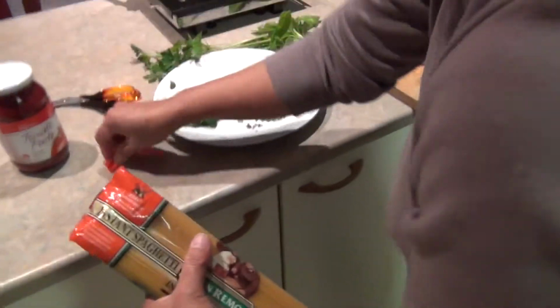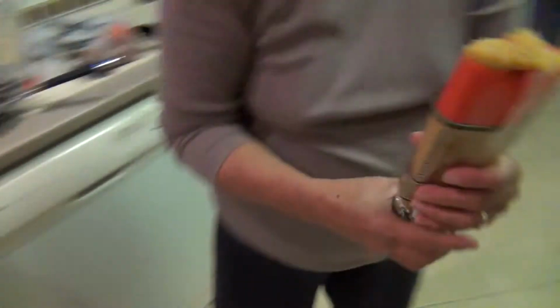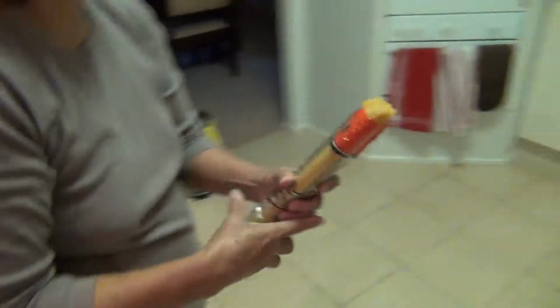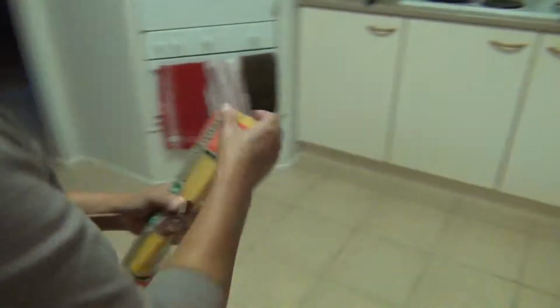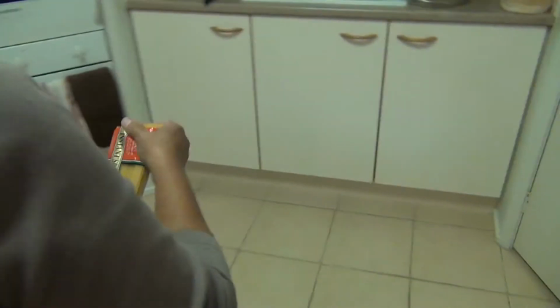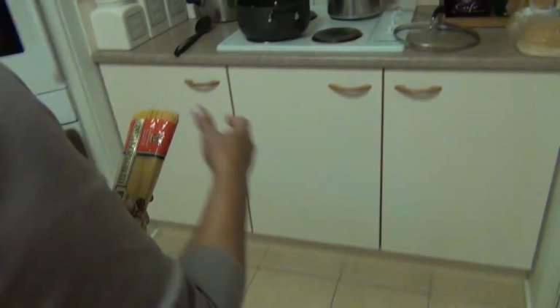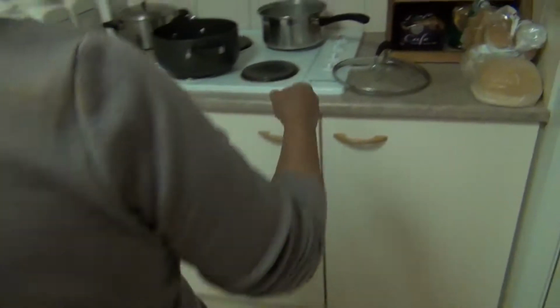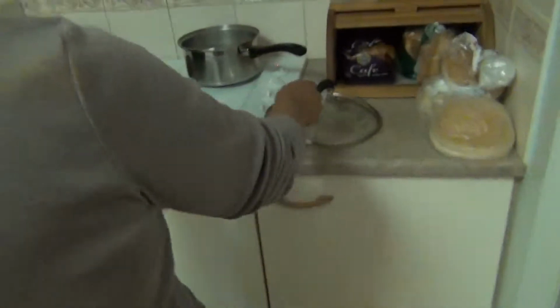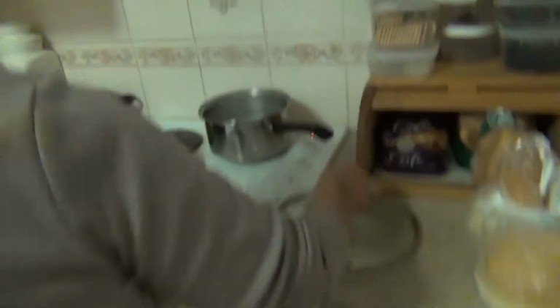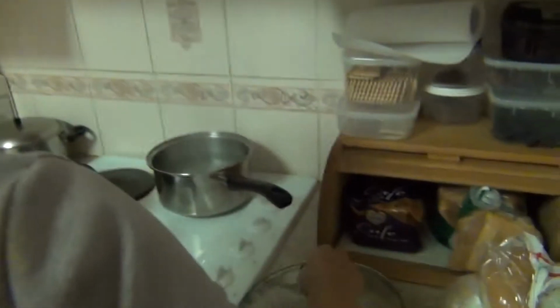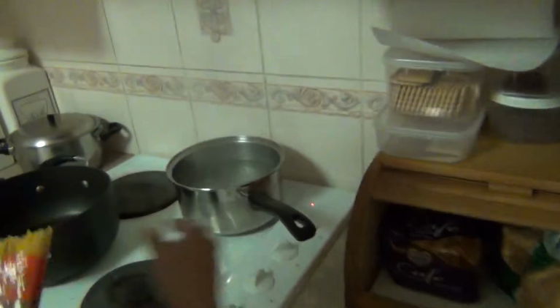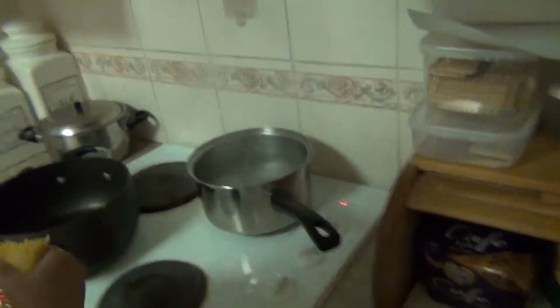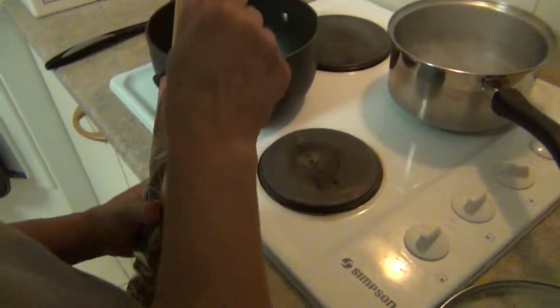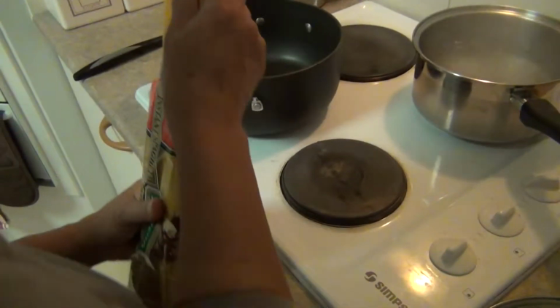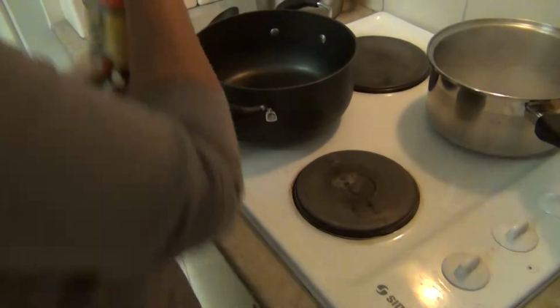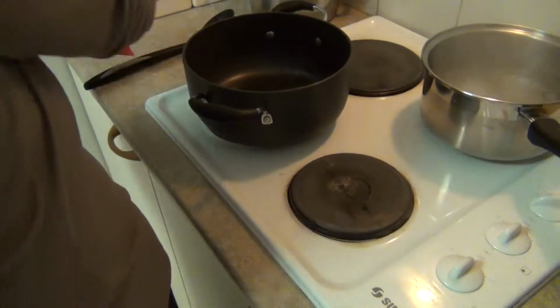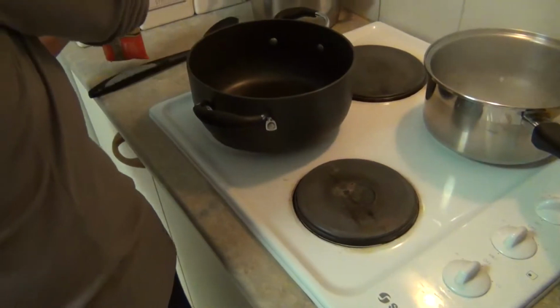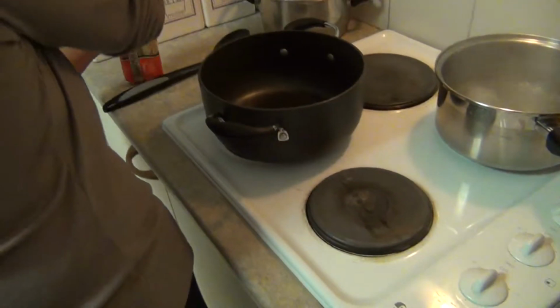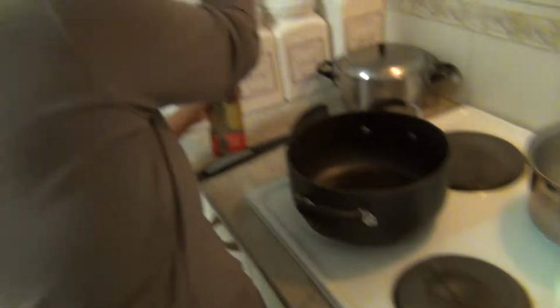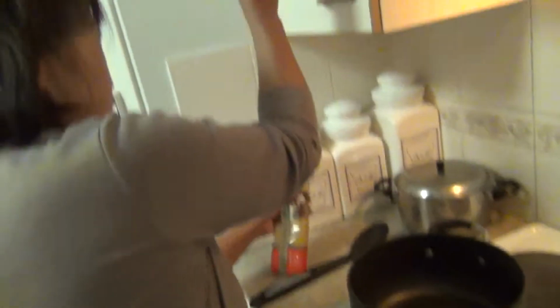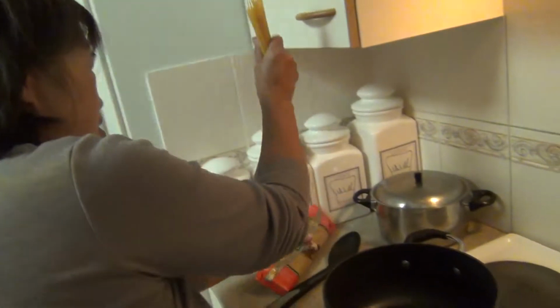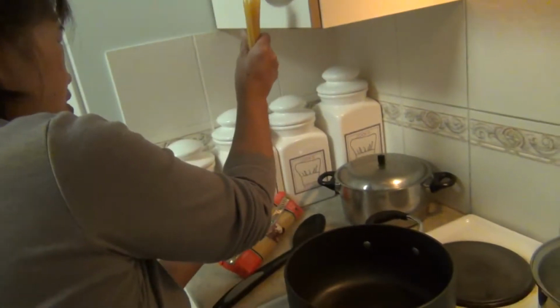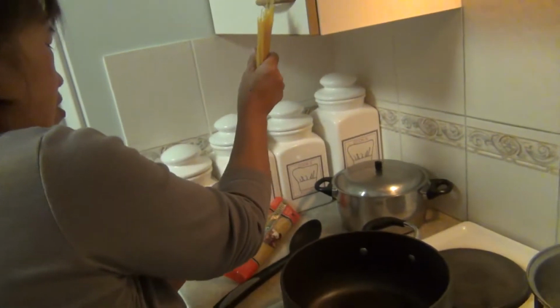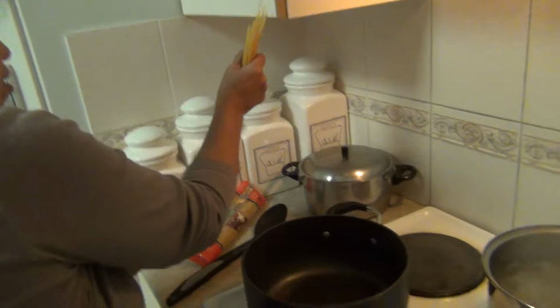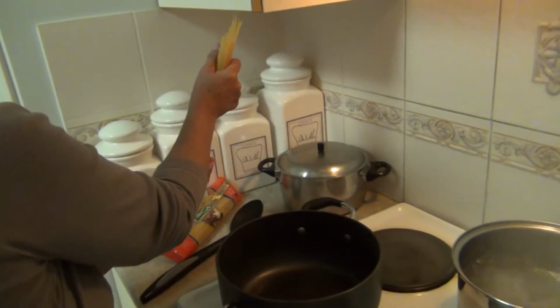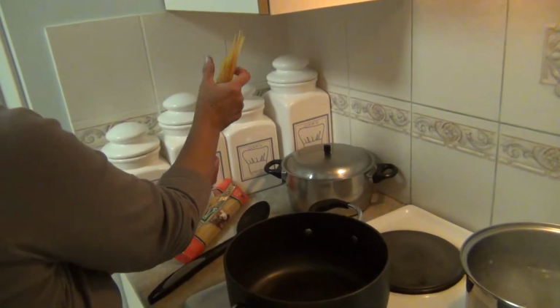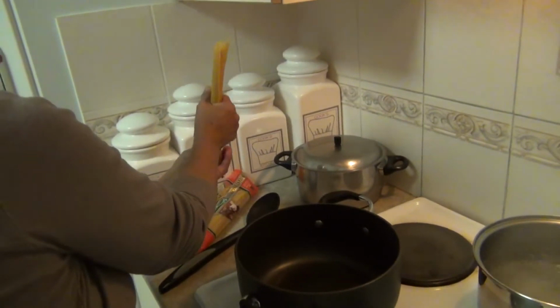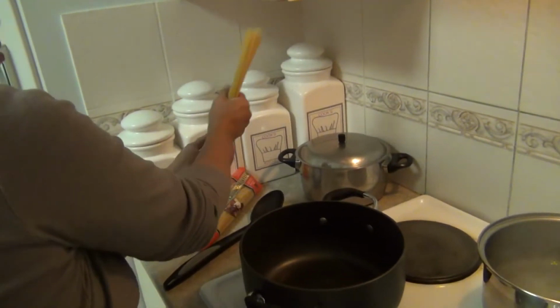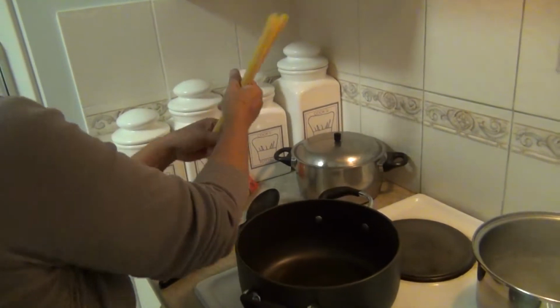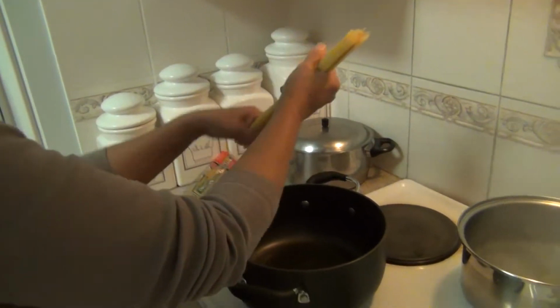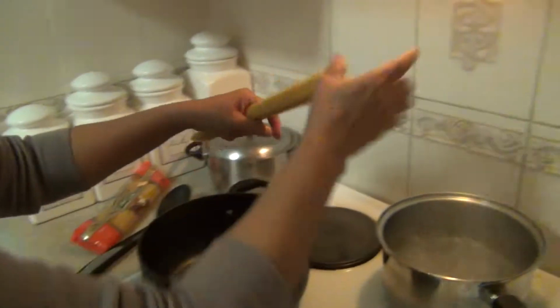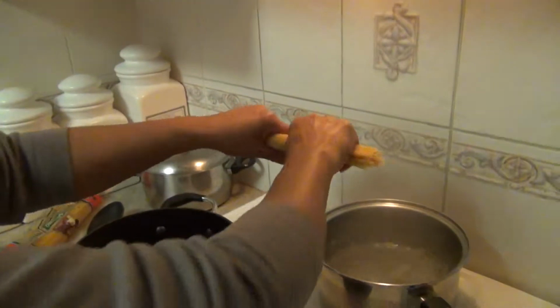We add this to boiling water which has a little bit of salt in it. You get about half the pack and snap them in half. That's for six people.